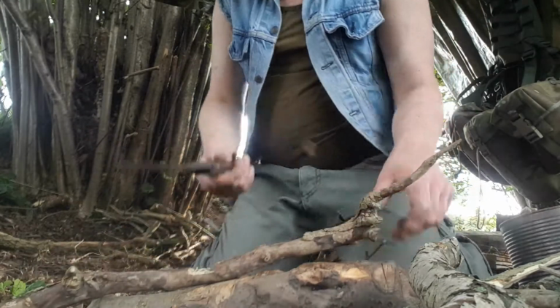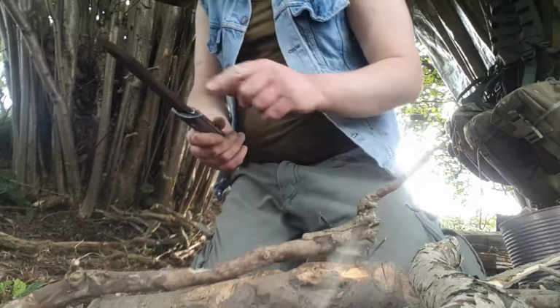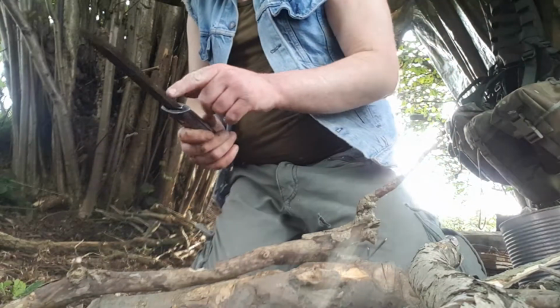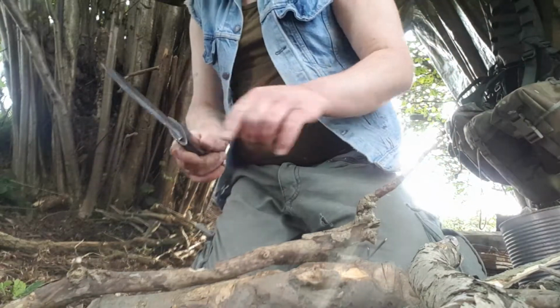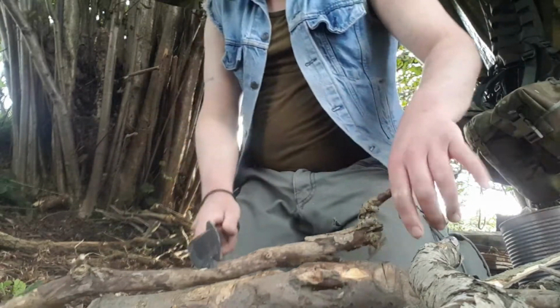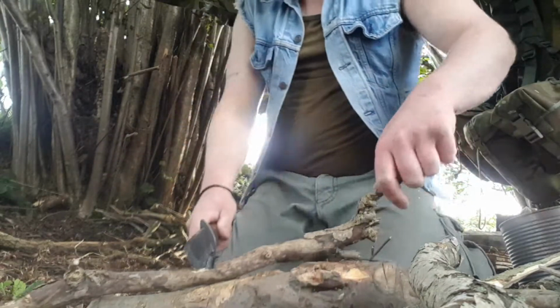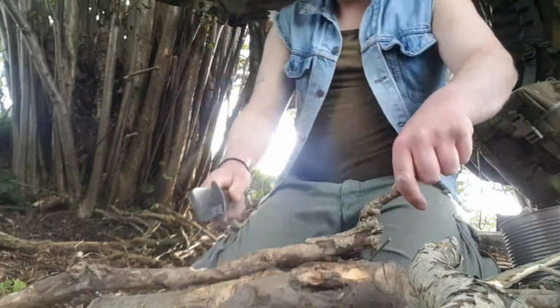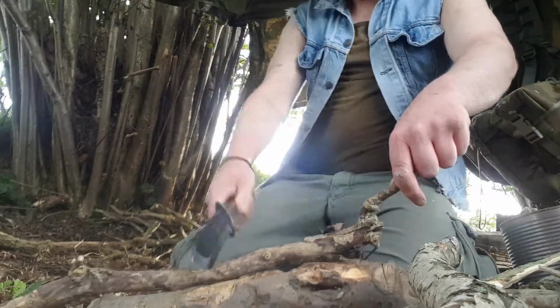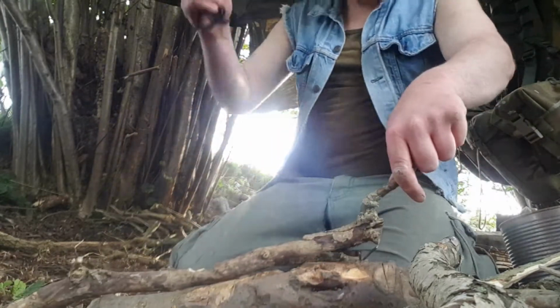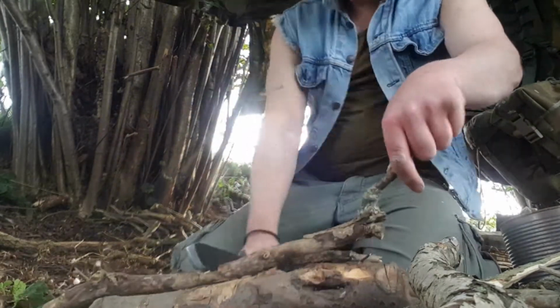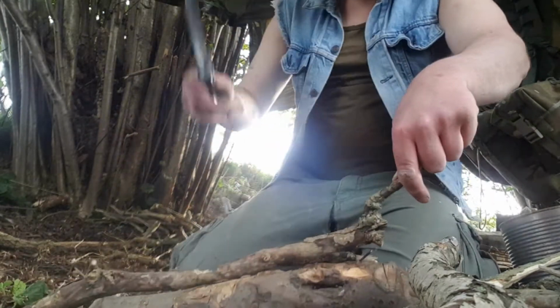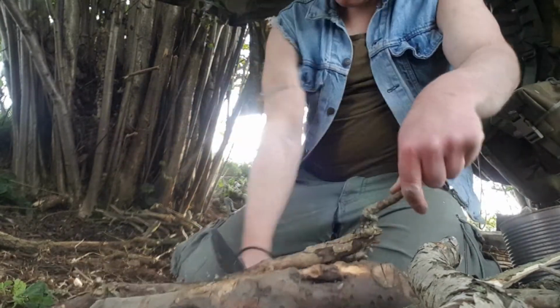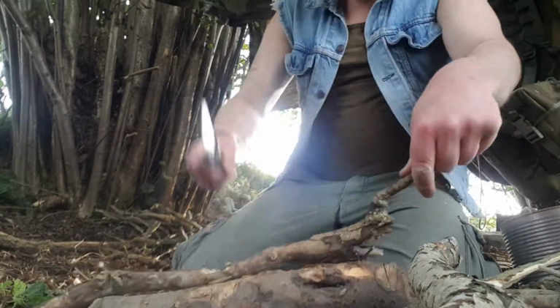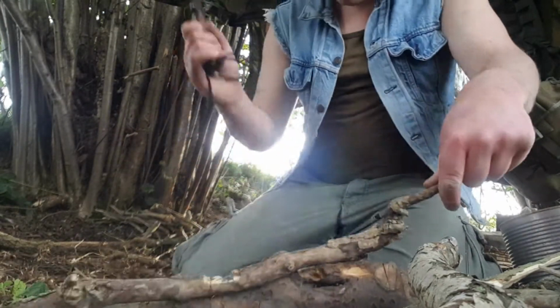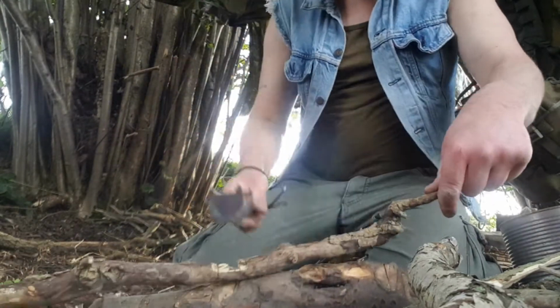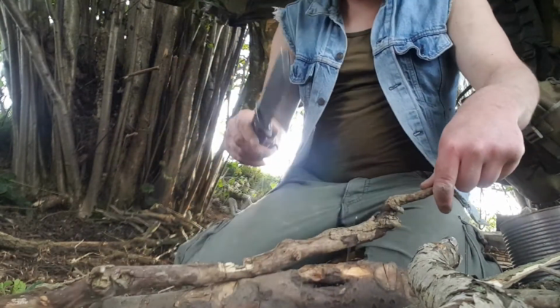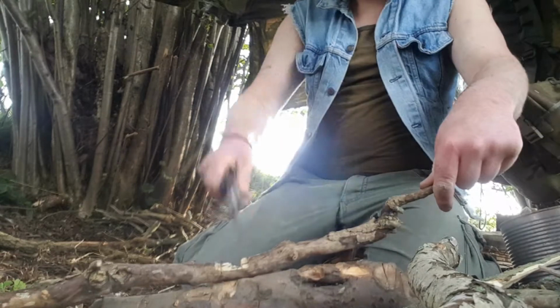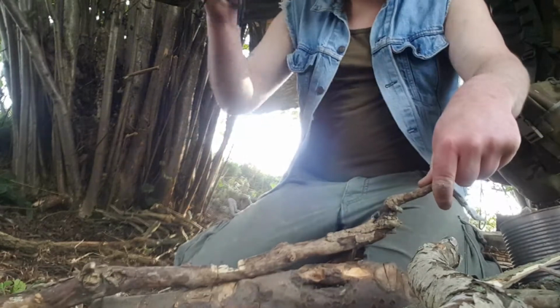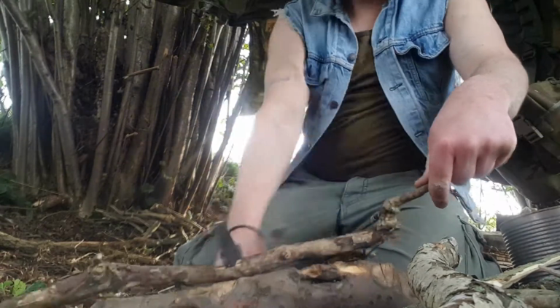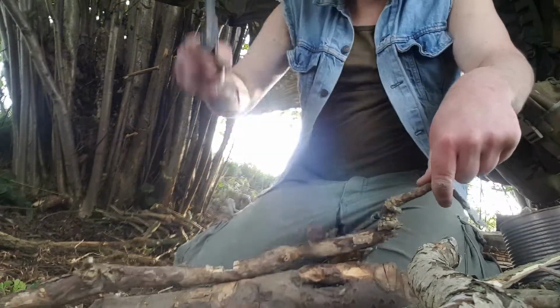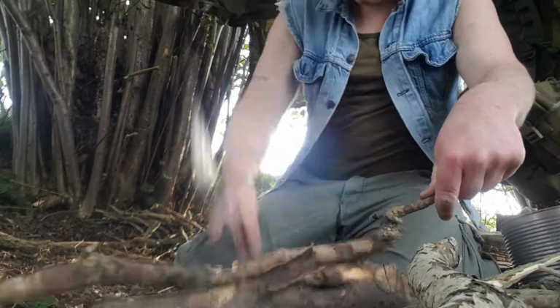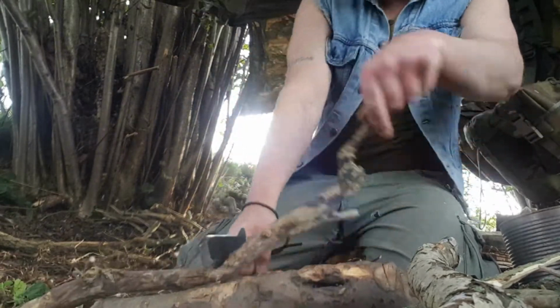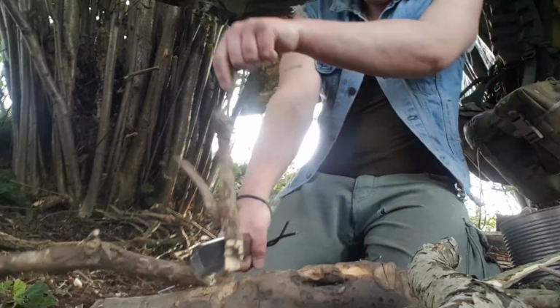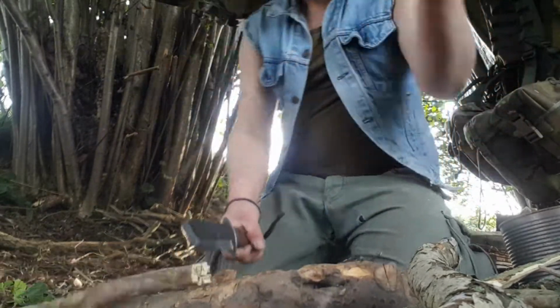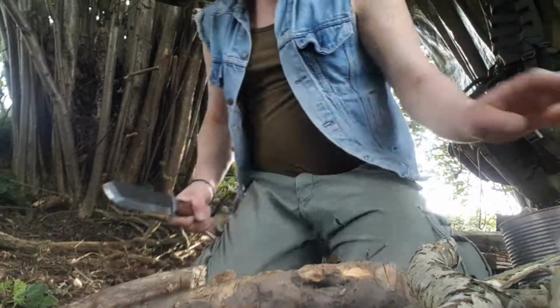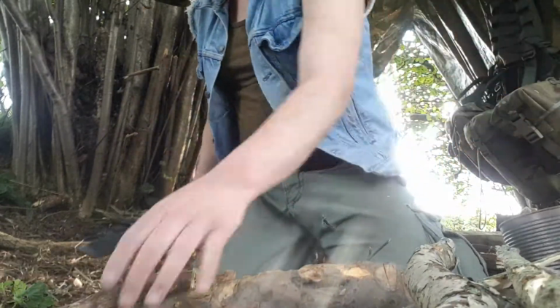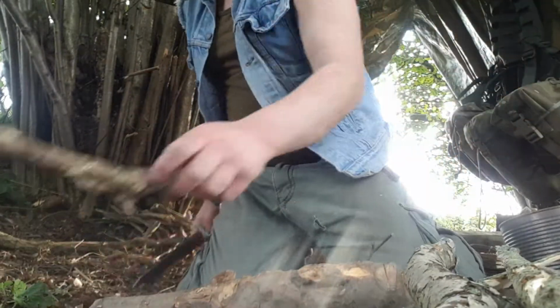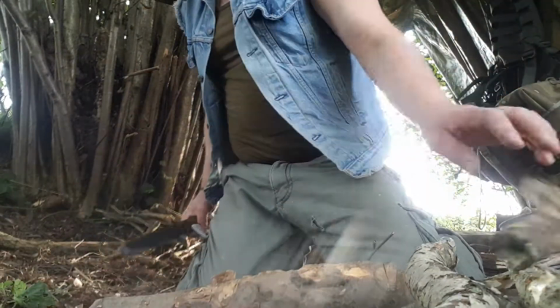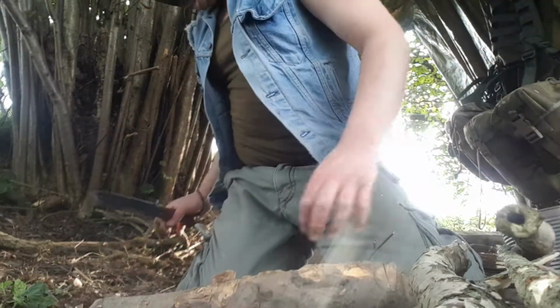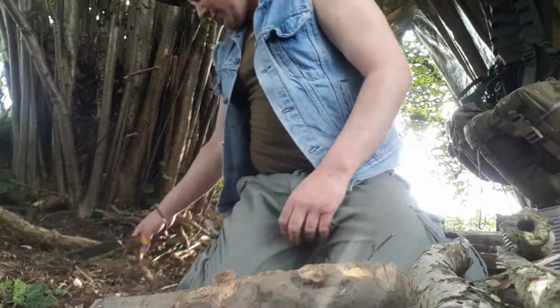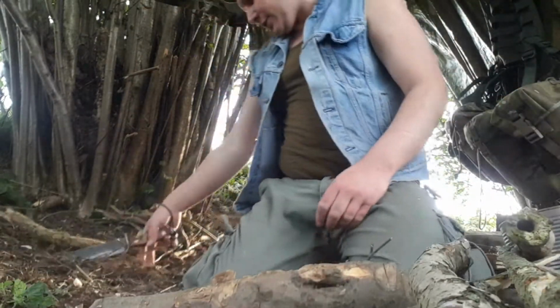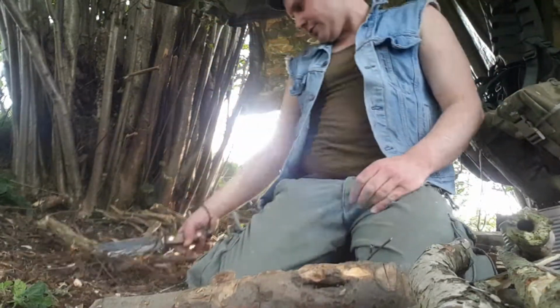Most of my hits are around that area, but I've got it kind of backwards — the front area is the sharpest so I tend to use that for carving.